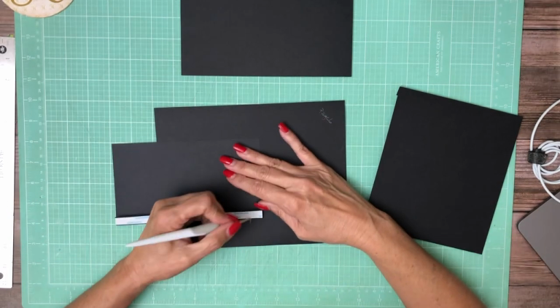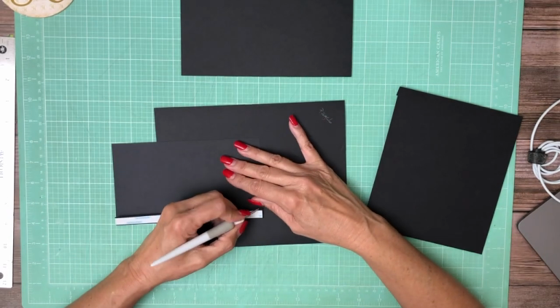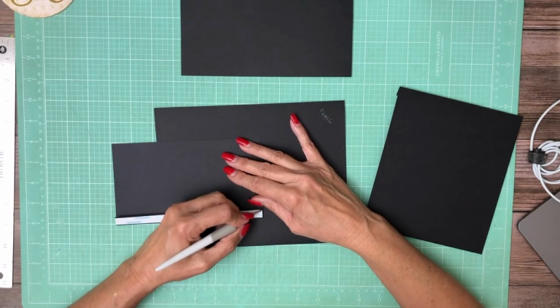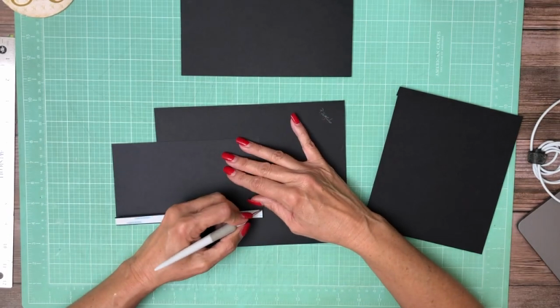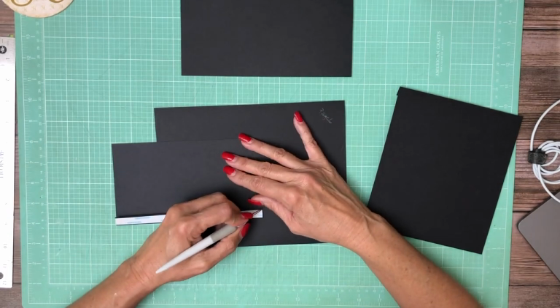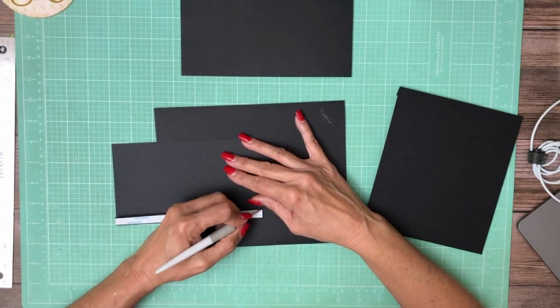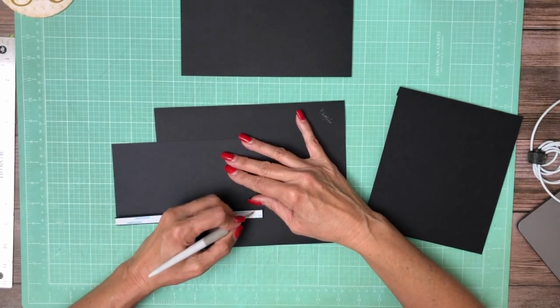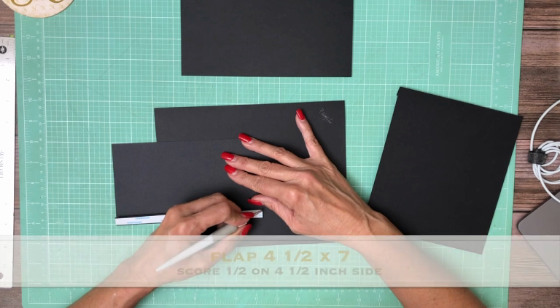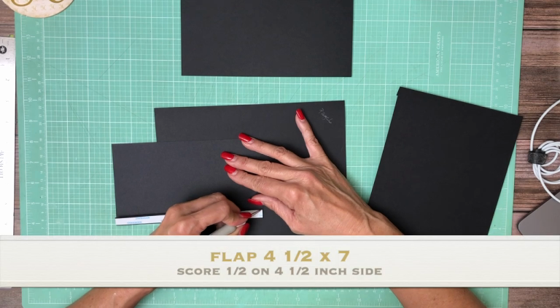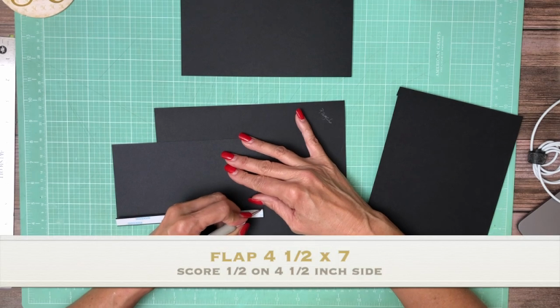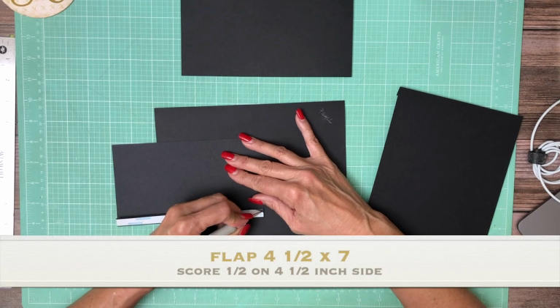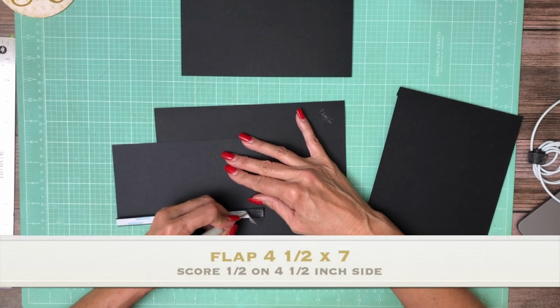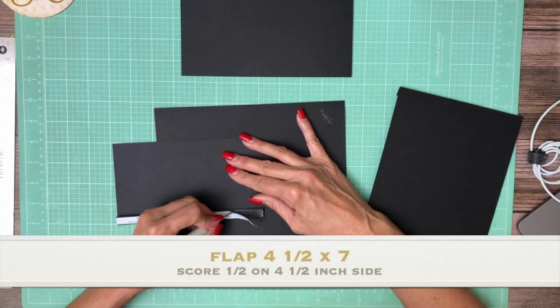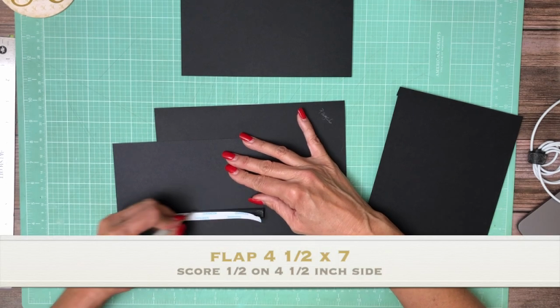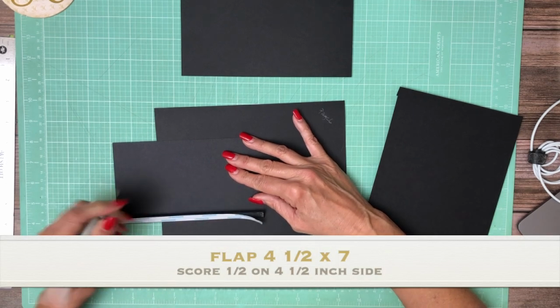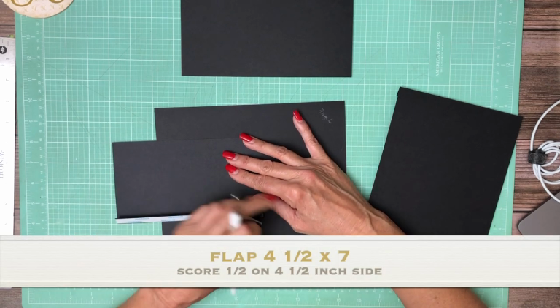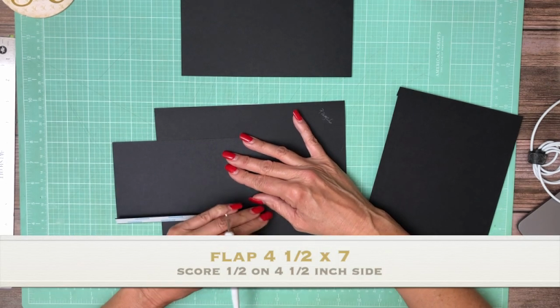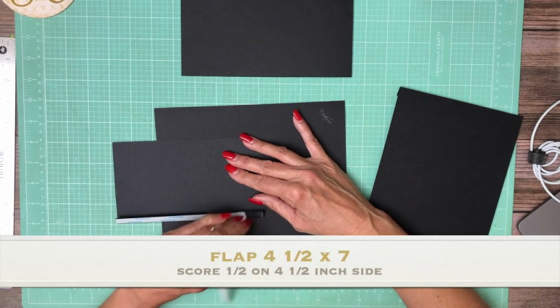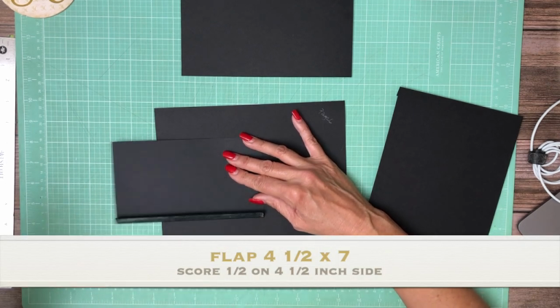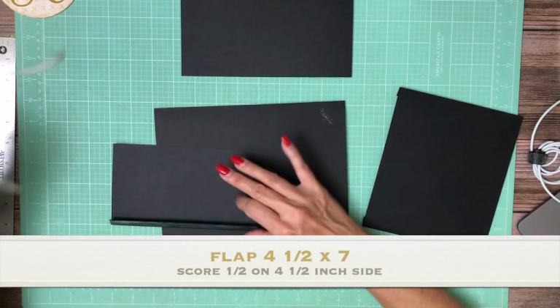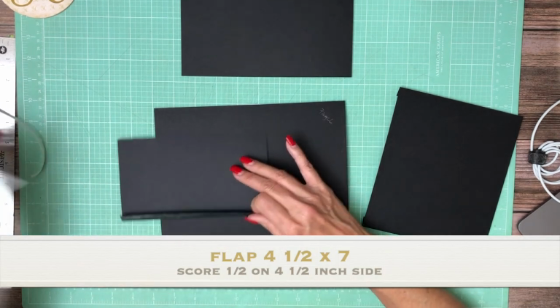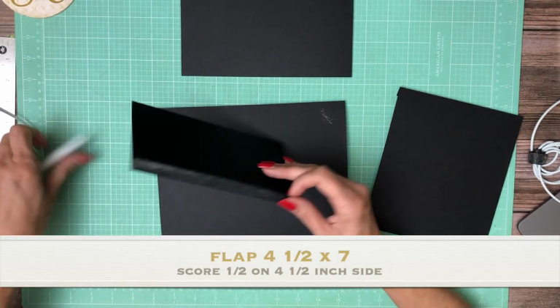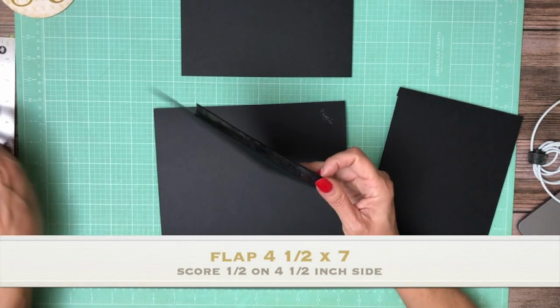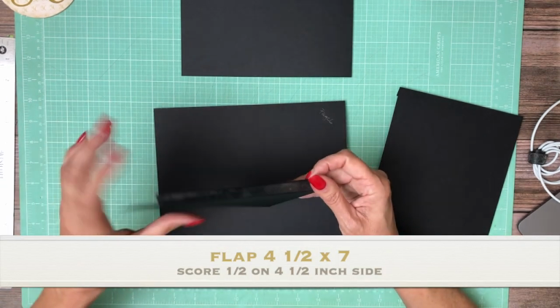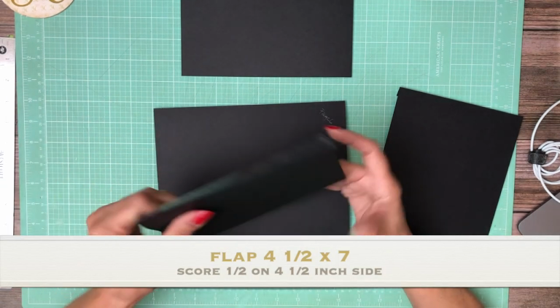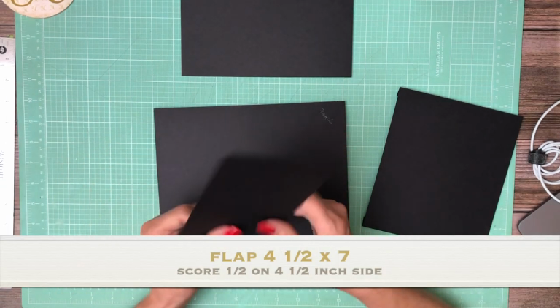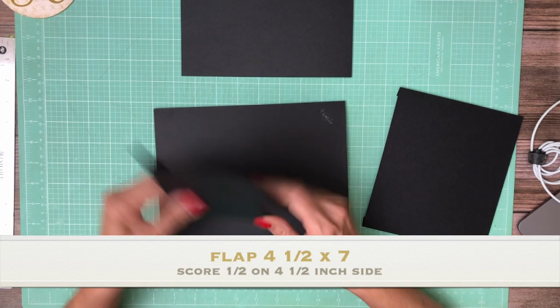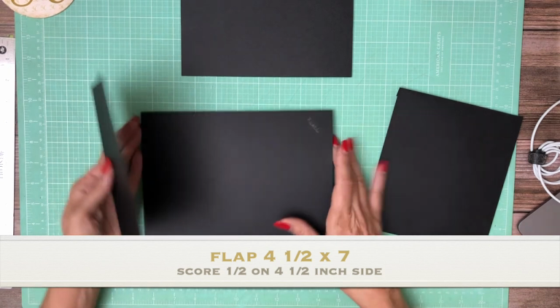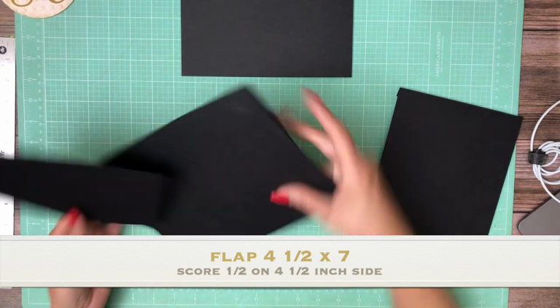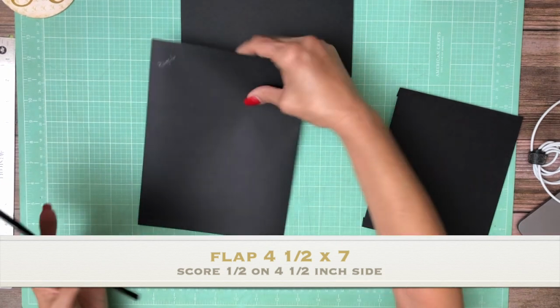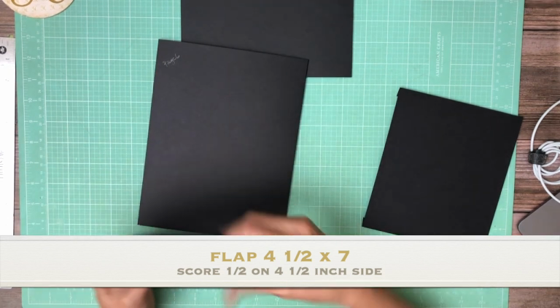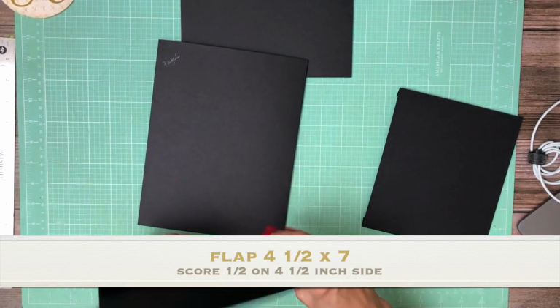The first thing you're going to do is add a flap to the right hand side. It's four and a half inches. And you're going to score a half inch on the four and a half inch side.